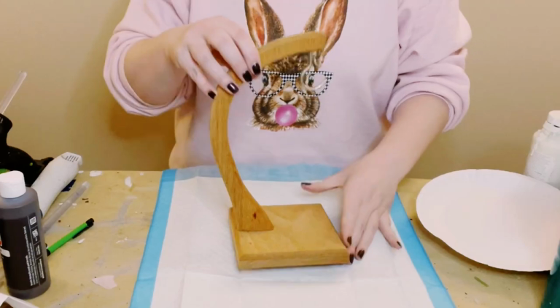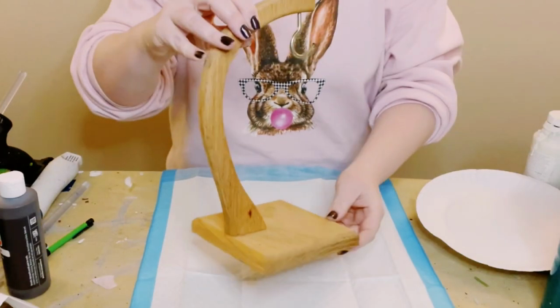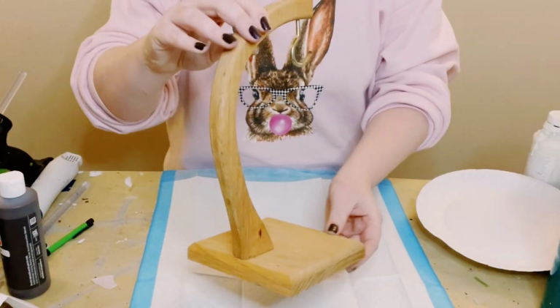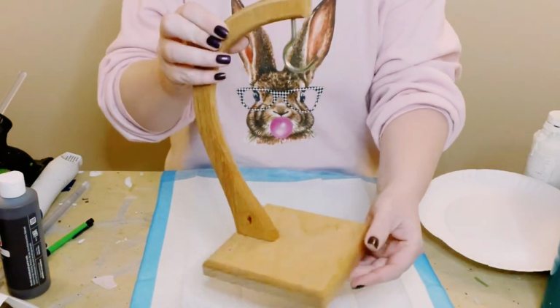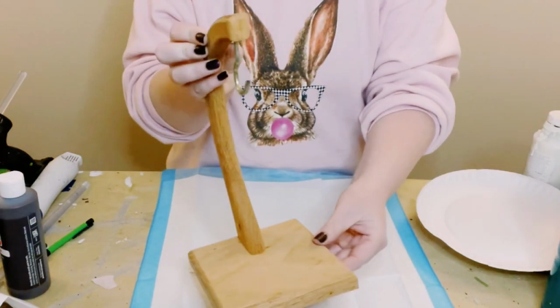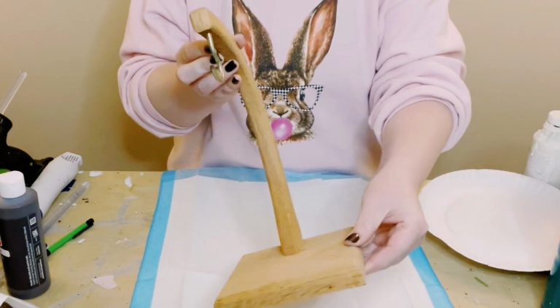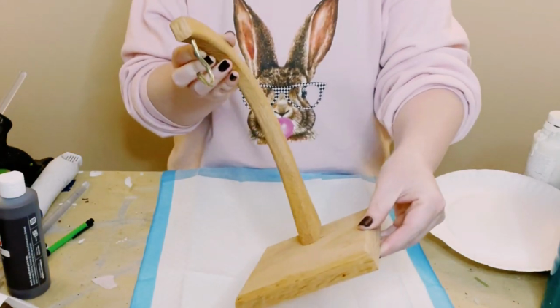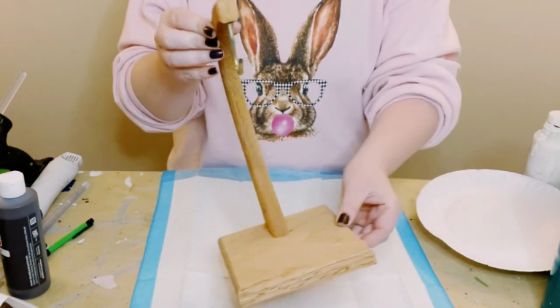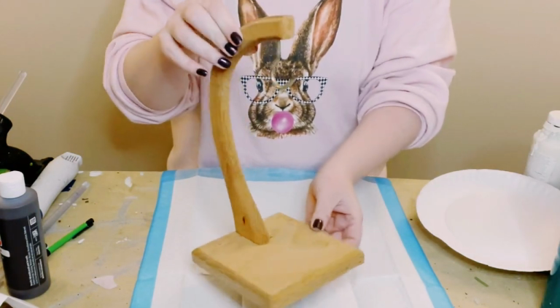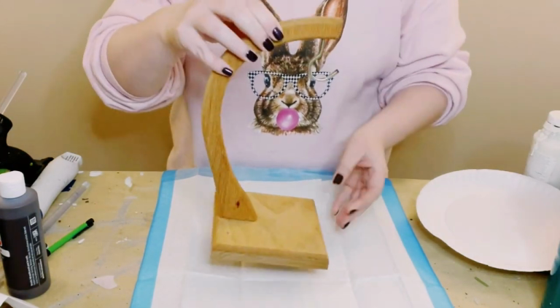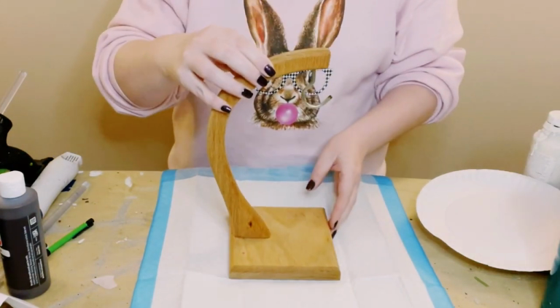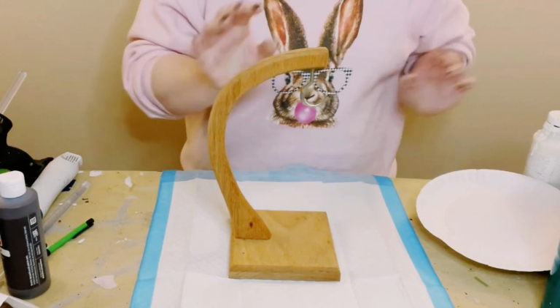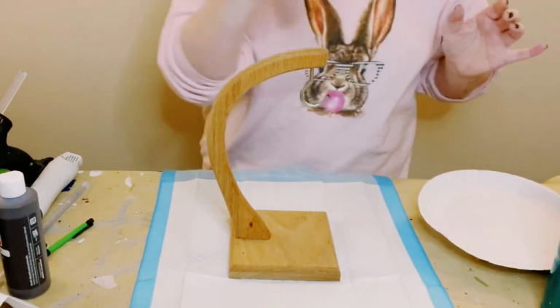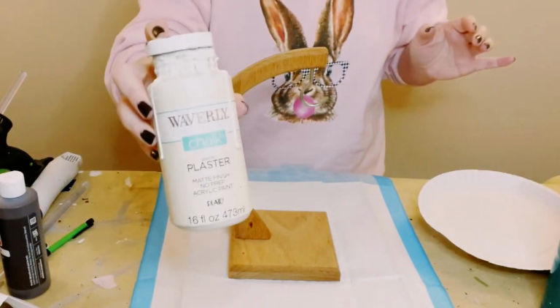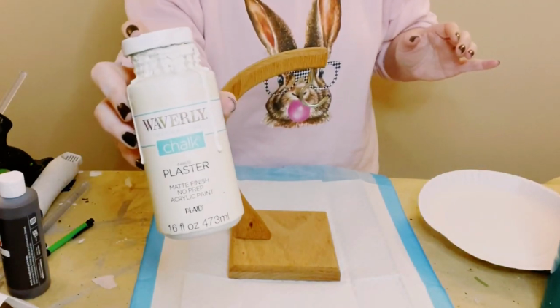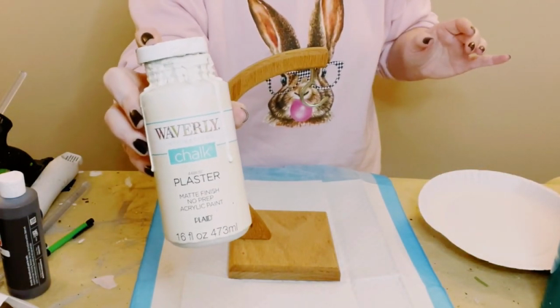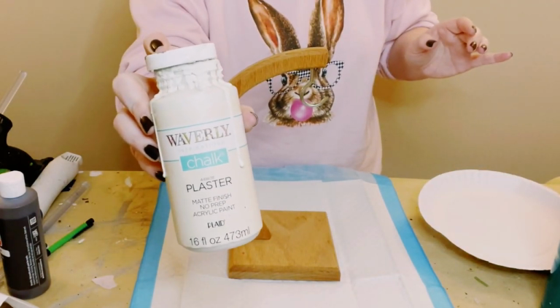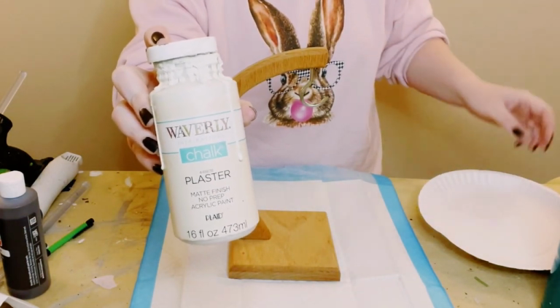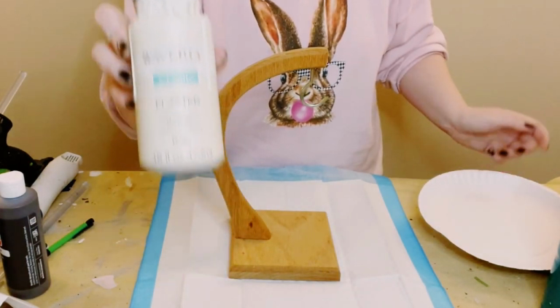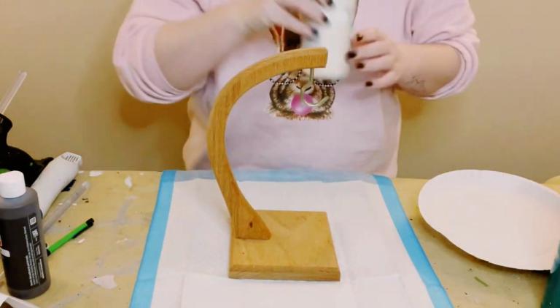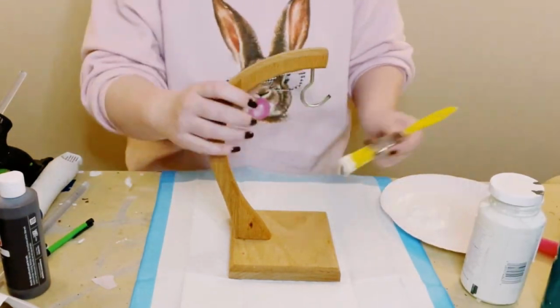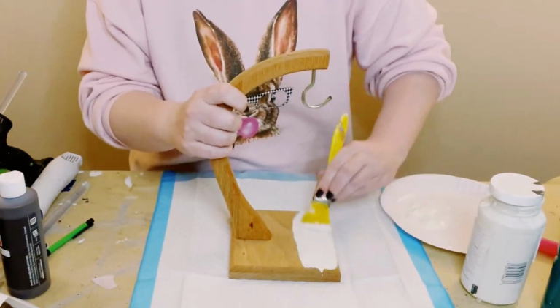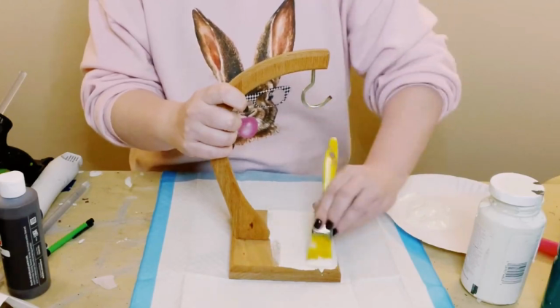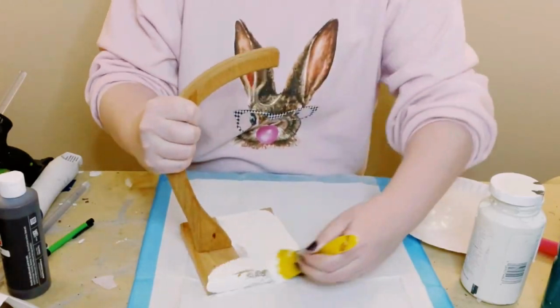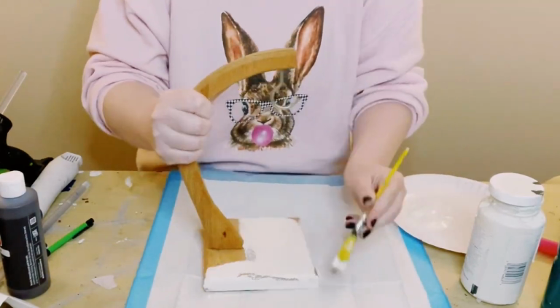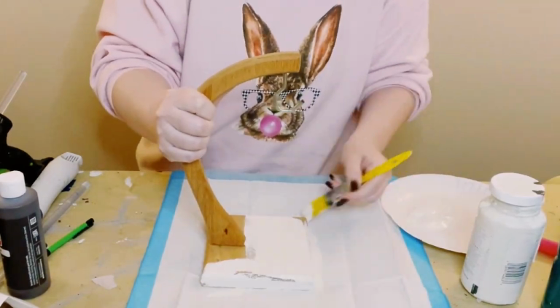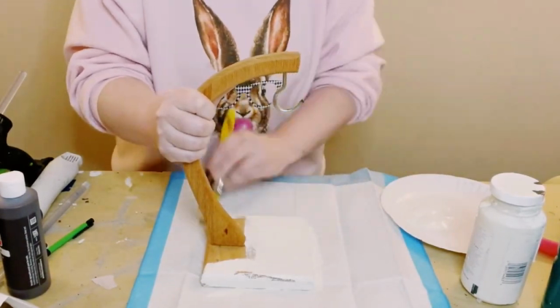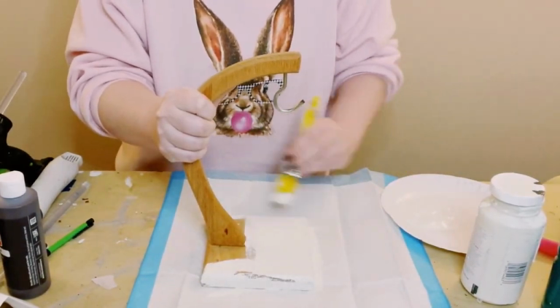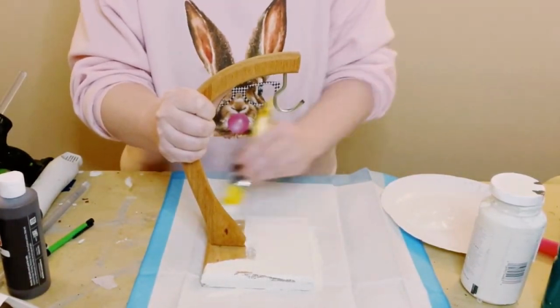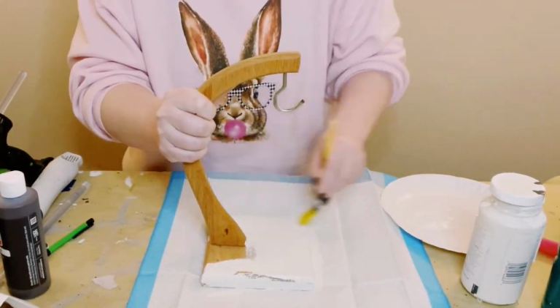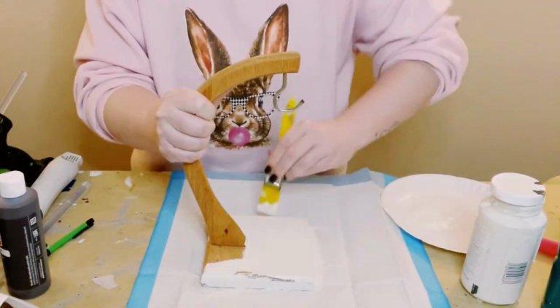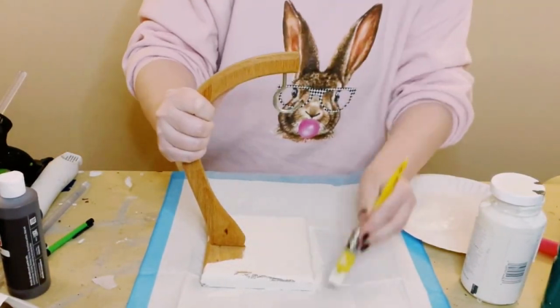I found this banana stand from Goodwill. These are pretty easy to find at any thrift store, and I'm going in with some Waverly chalk paint in the color plaster and I'm just going to be painting the entire banana stand.